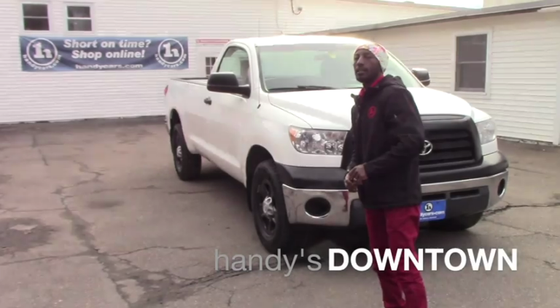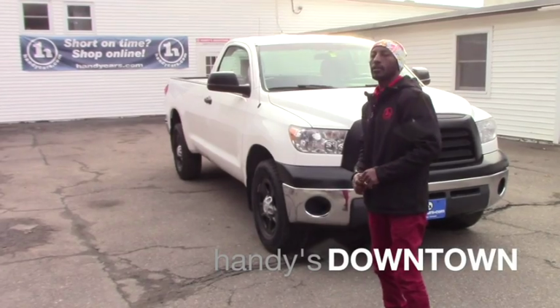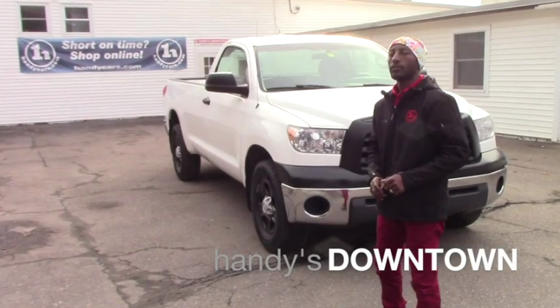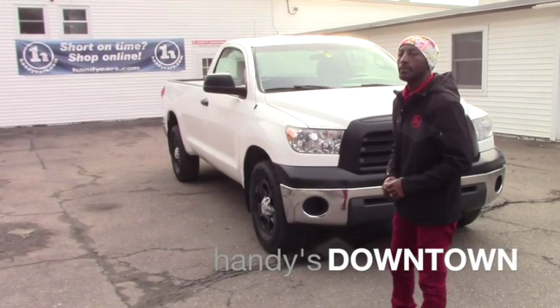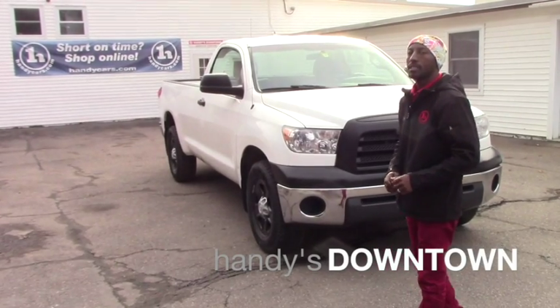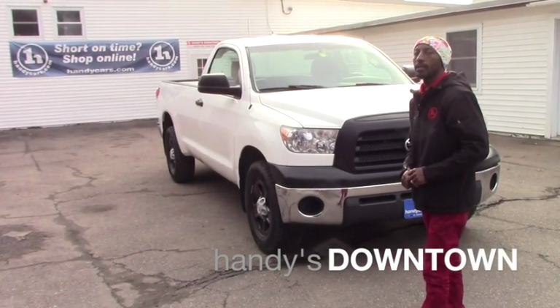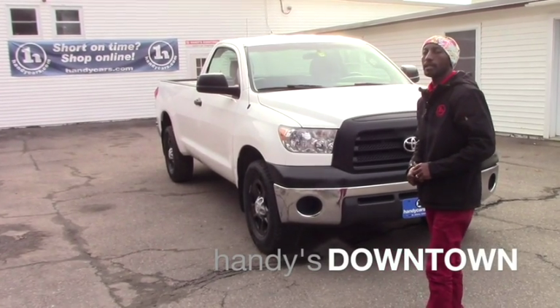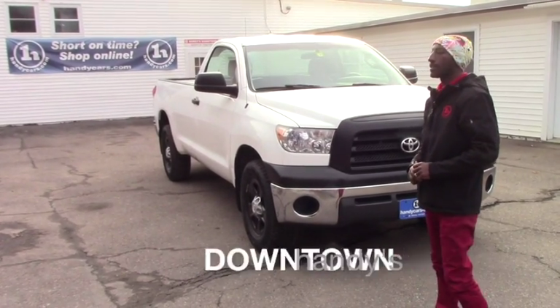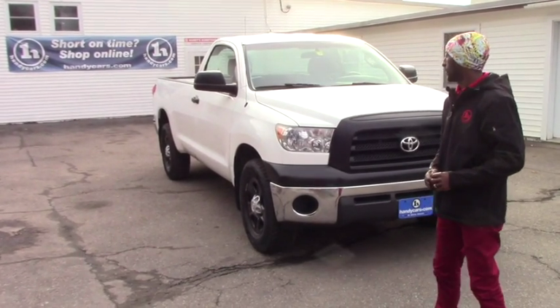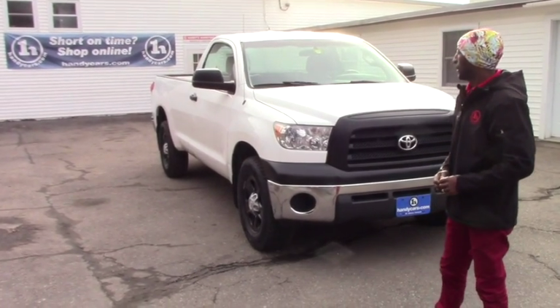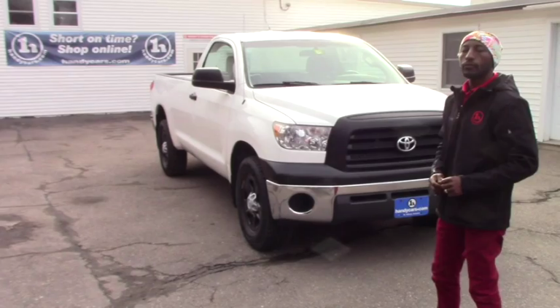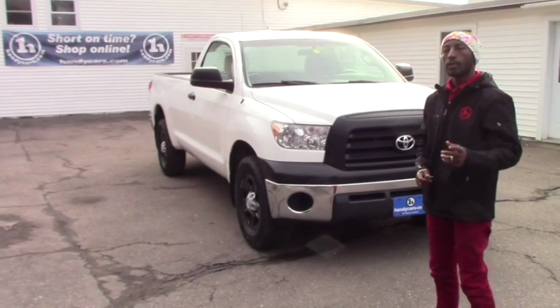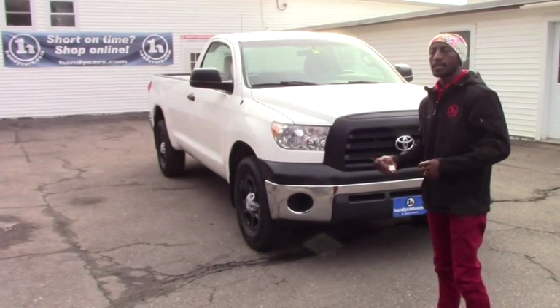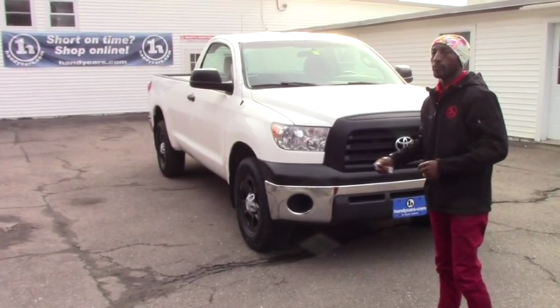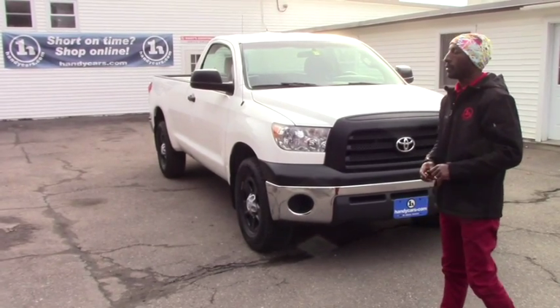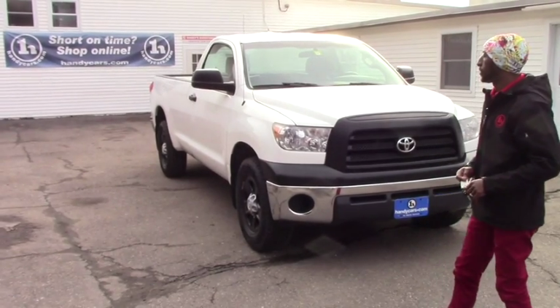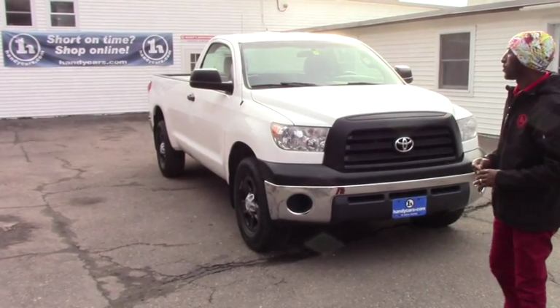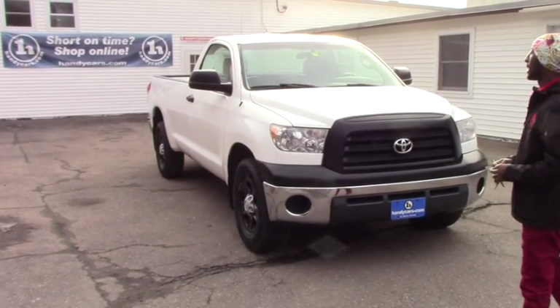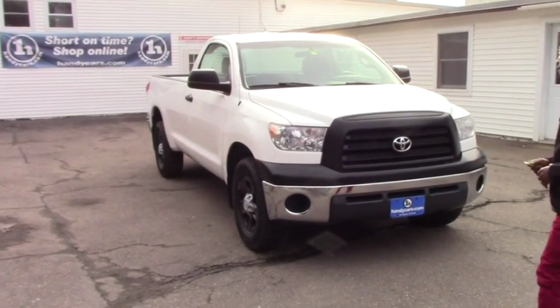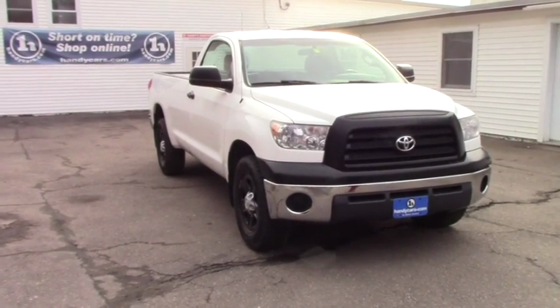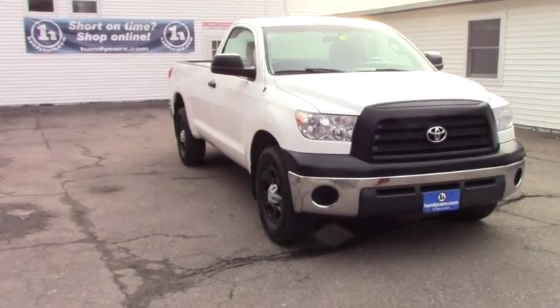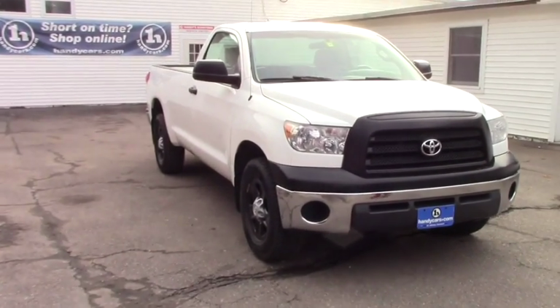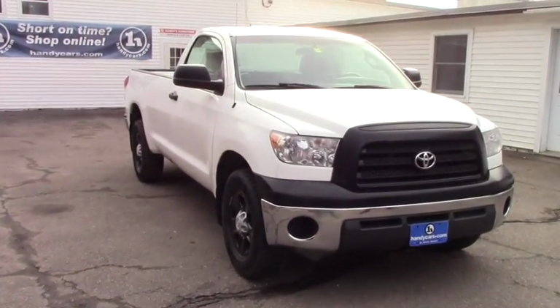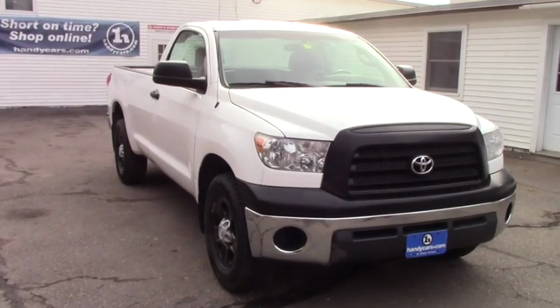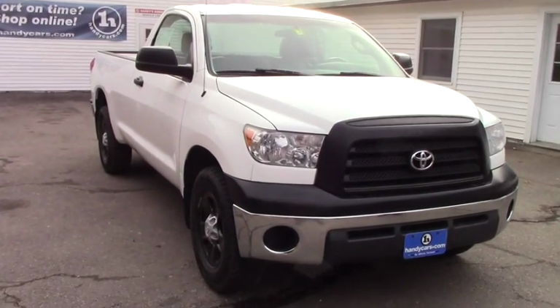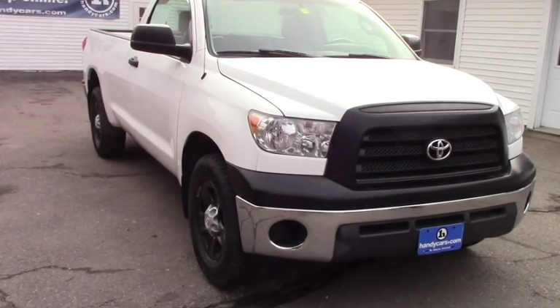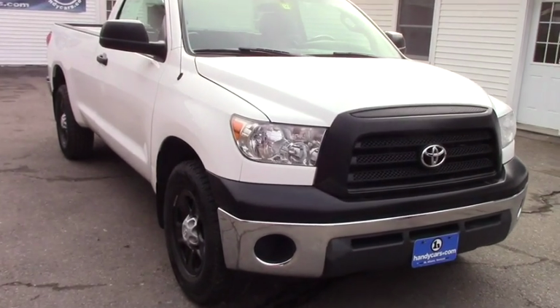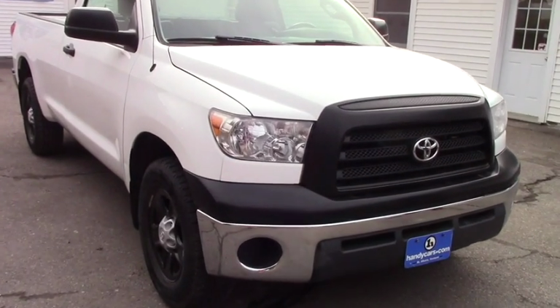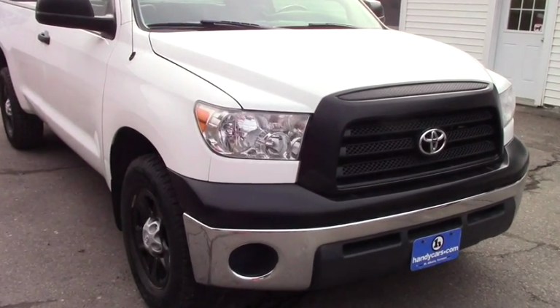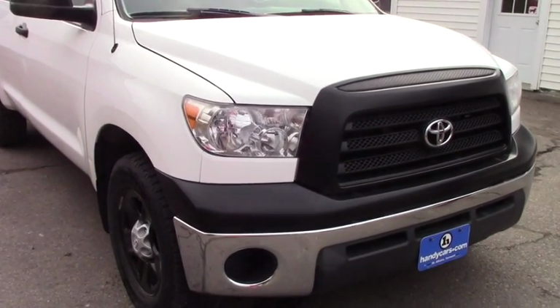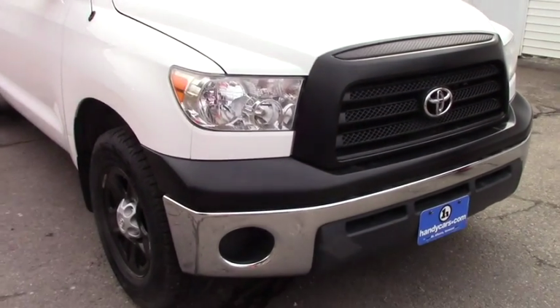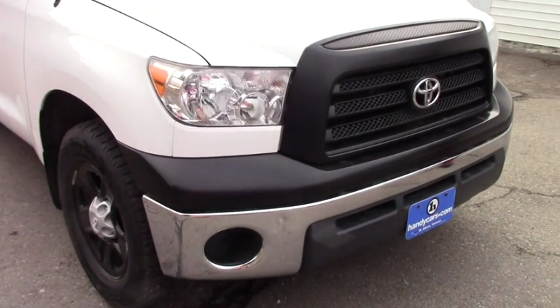Hello Christopher, my name is Jamari. I'm here at Henderson Town — thank you for calling and asking for information about this vehicle. It's a 2008 Toyota Tundra, regular cab, in great shape and good condition. Here we are at the front of the truck.